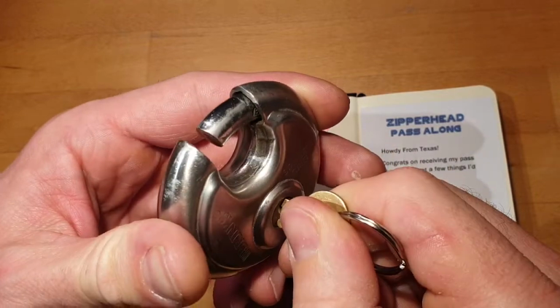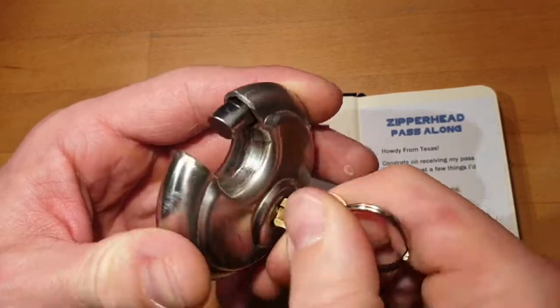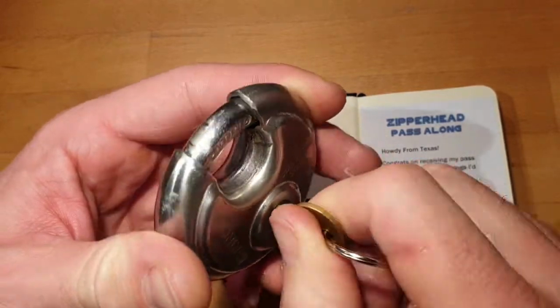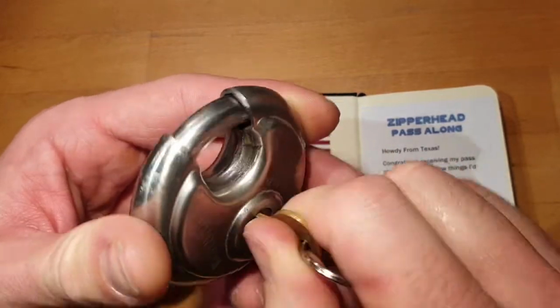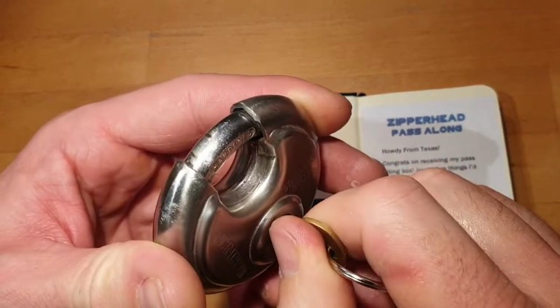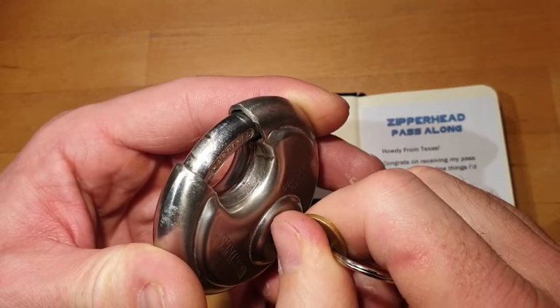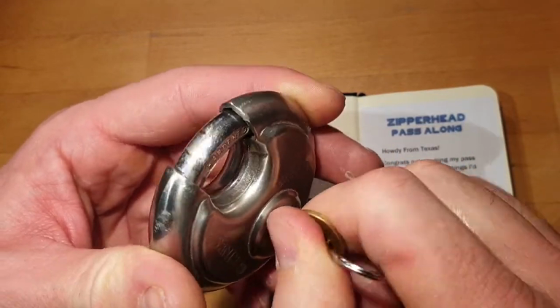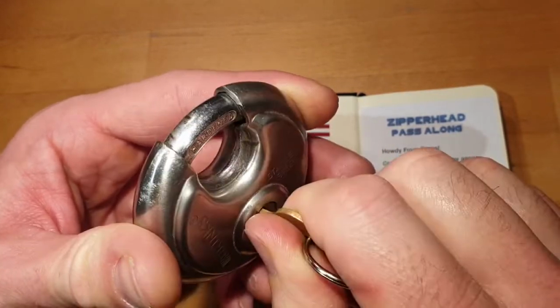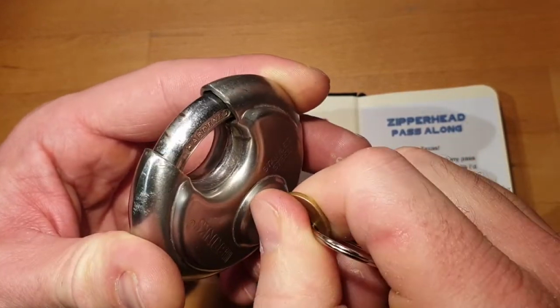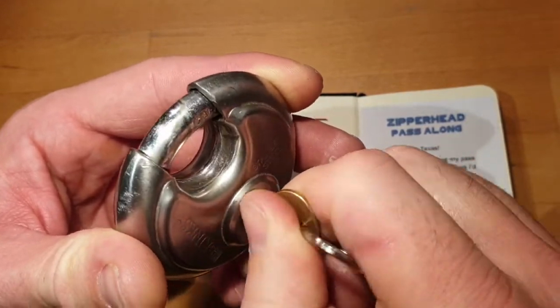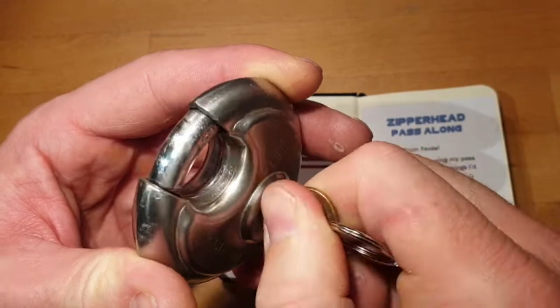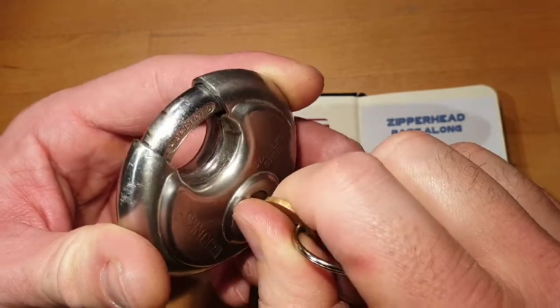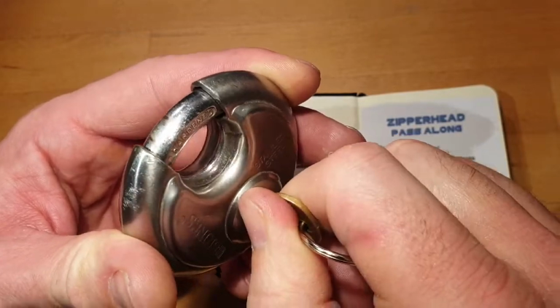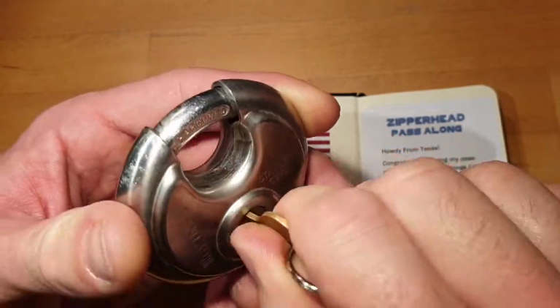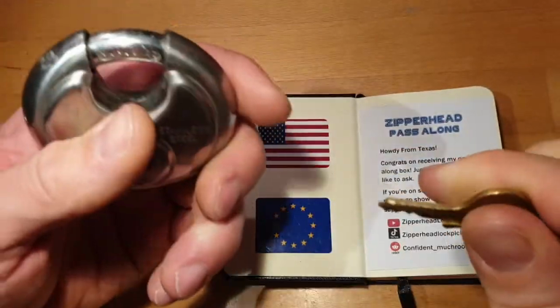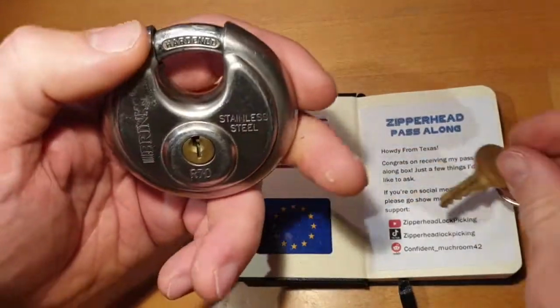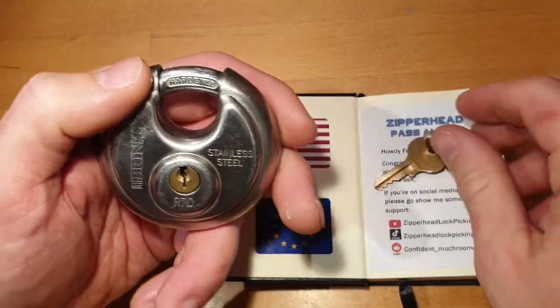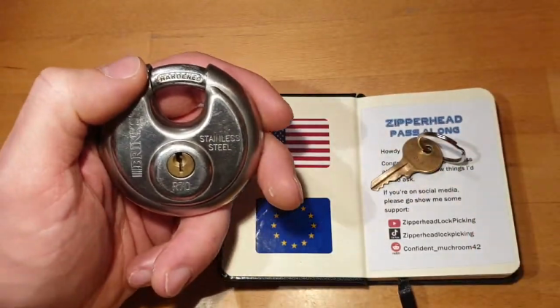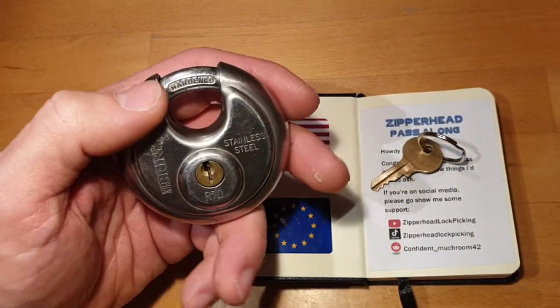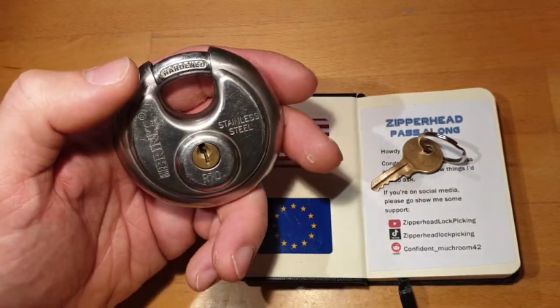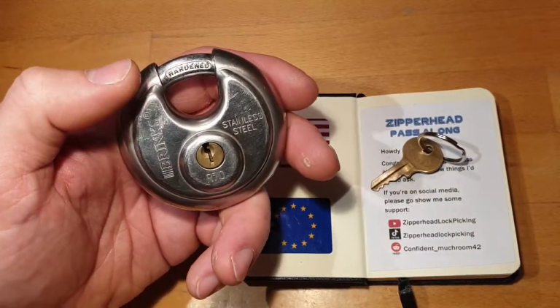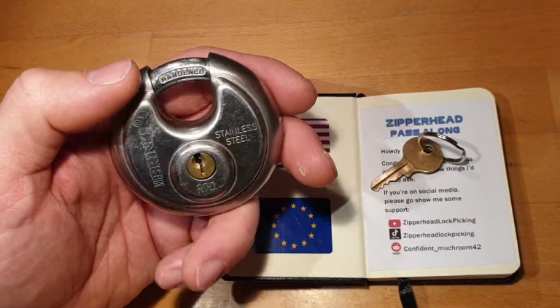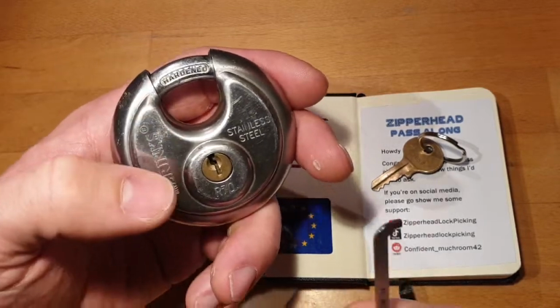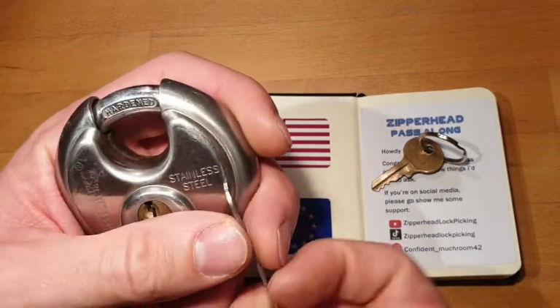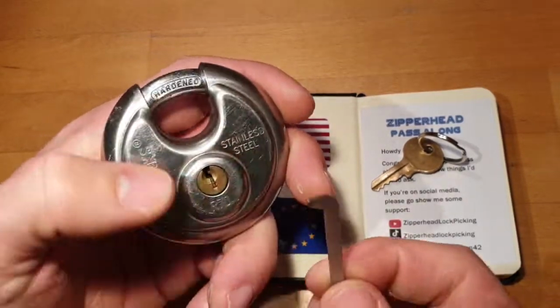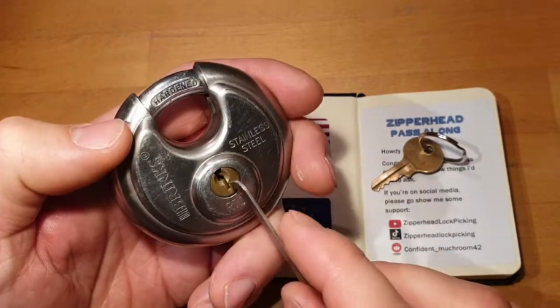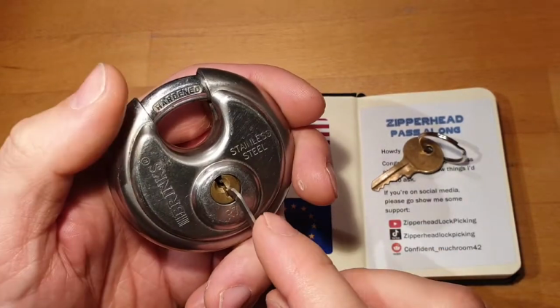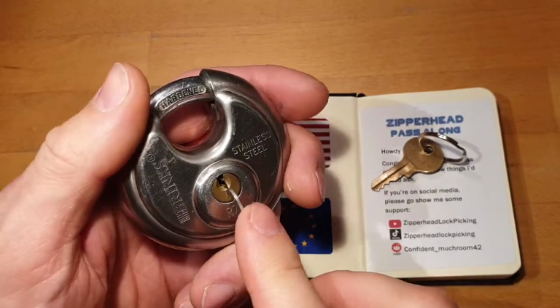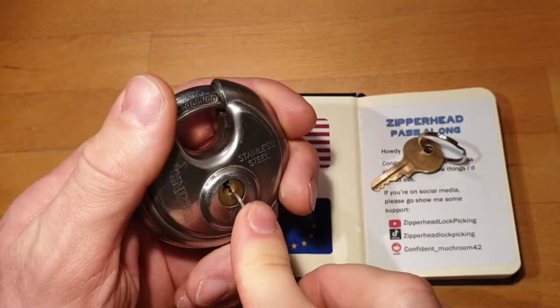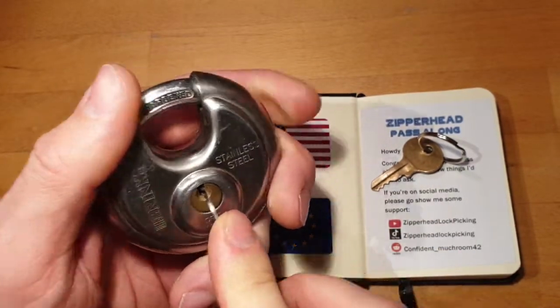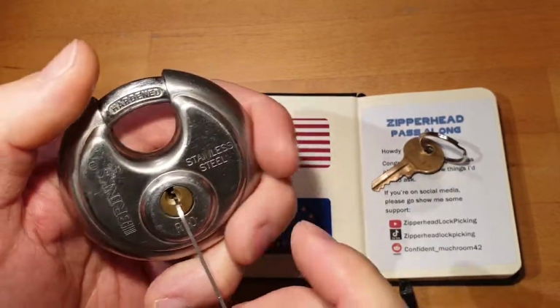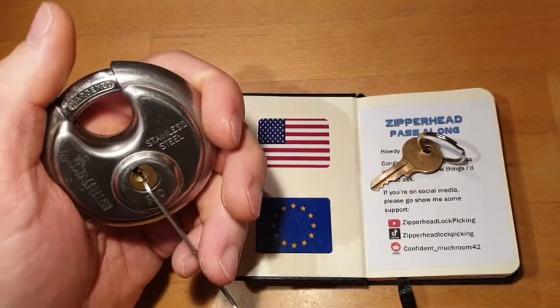They have this super strong core tension, so you have to apply a lot of tension. Let's give that a try. I'm using a tensioner in 1.3 millimeters.